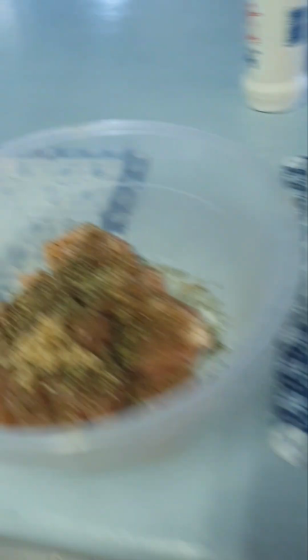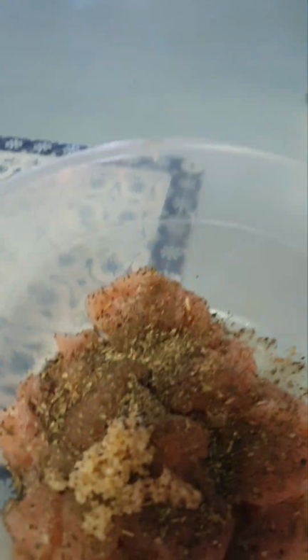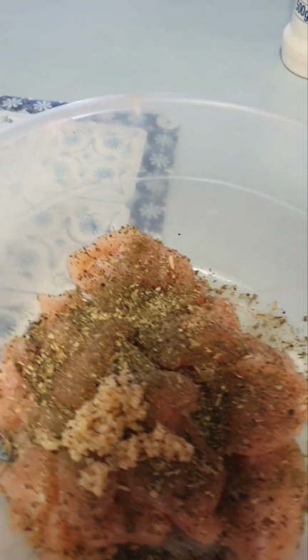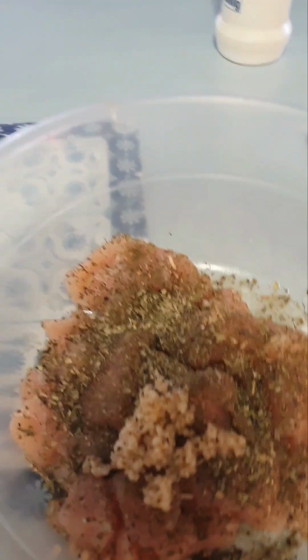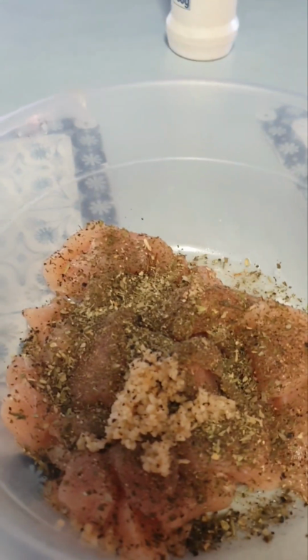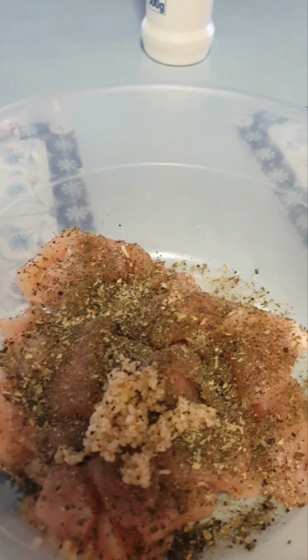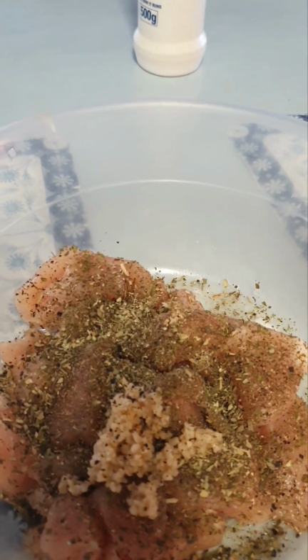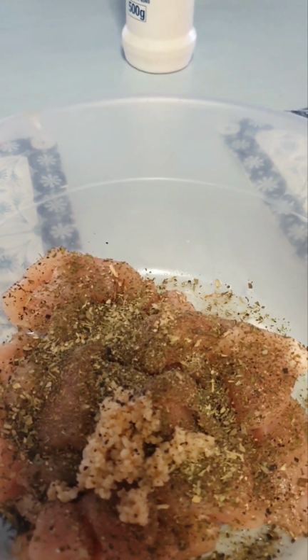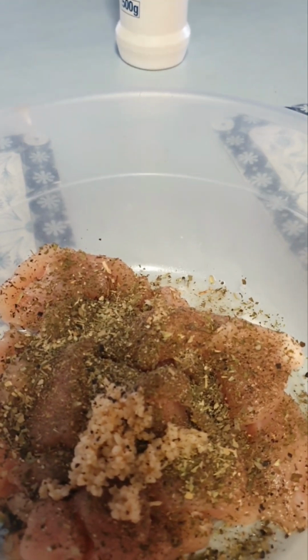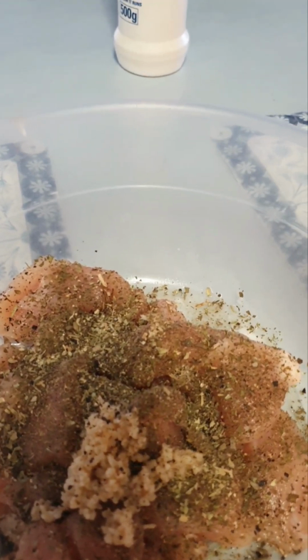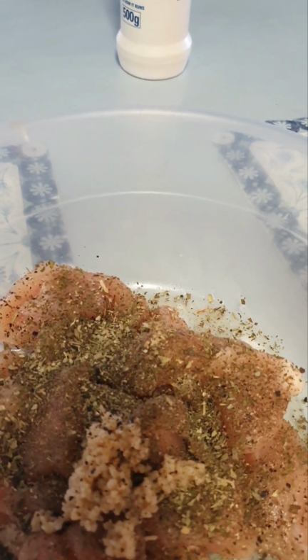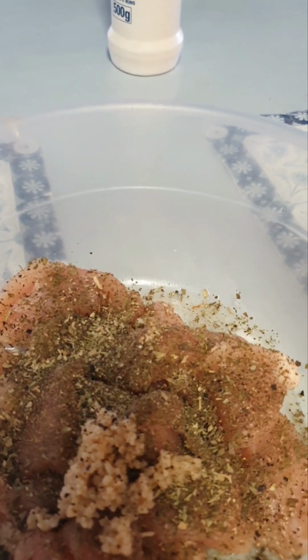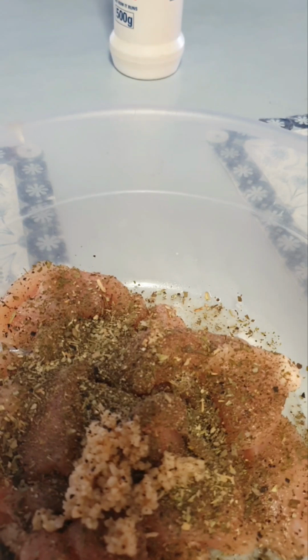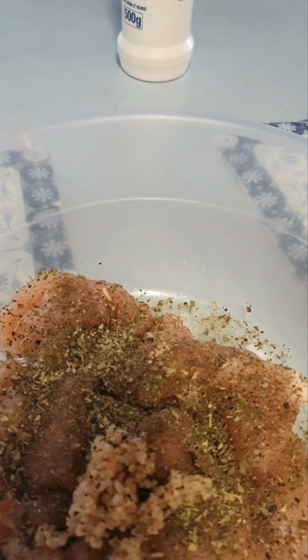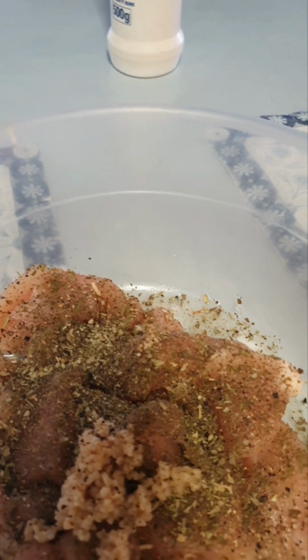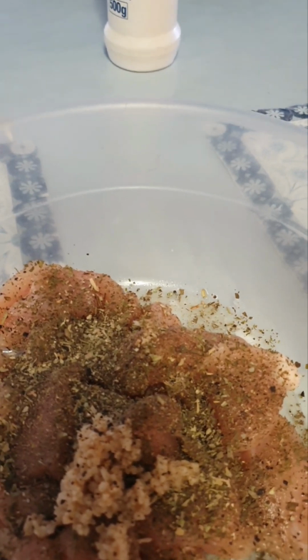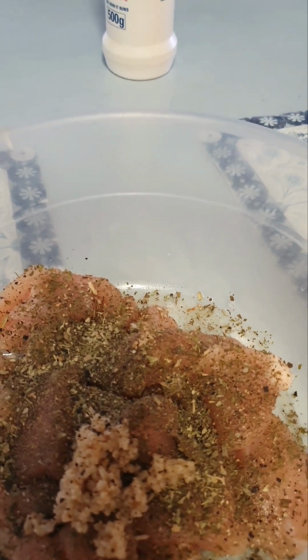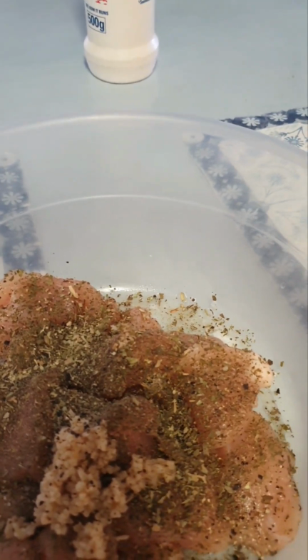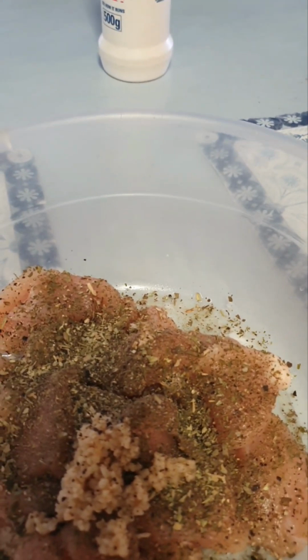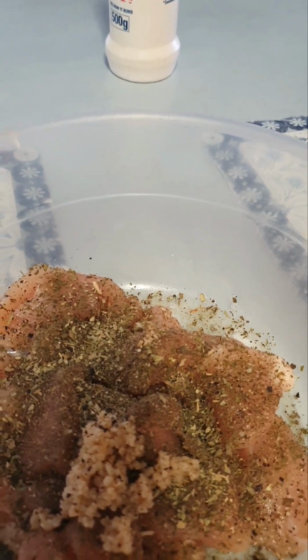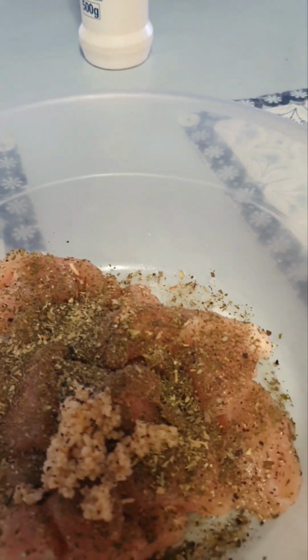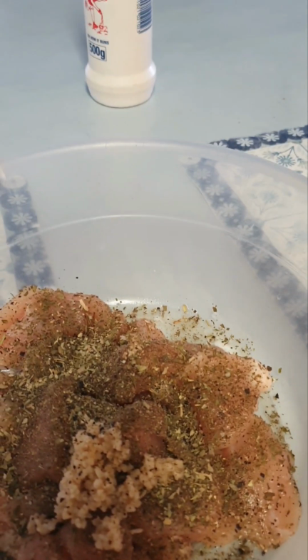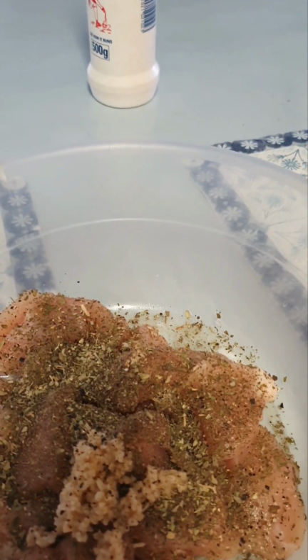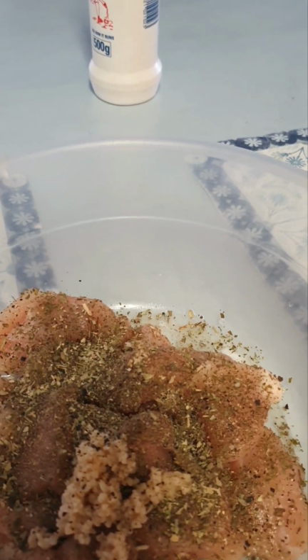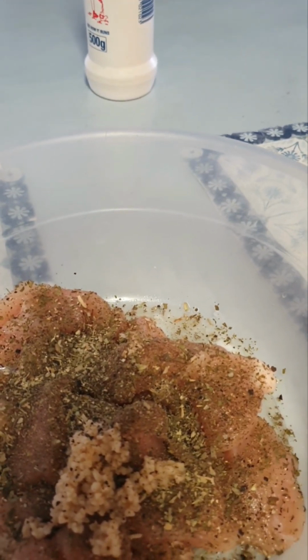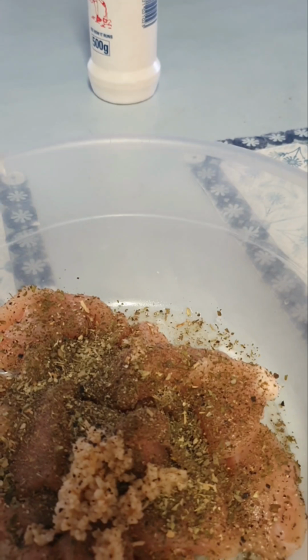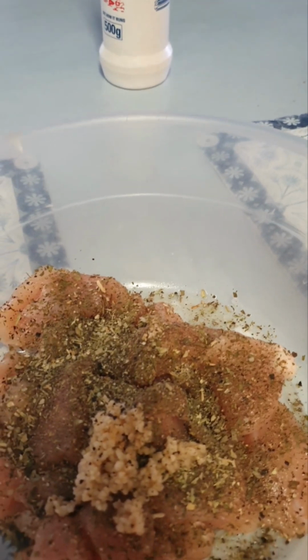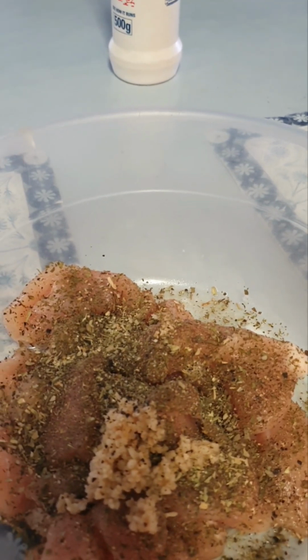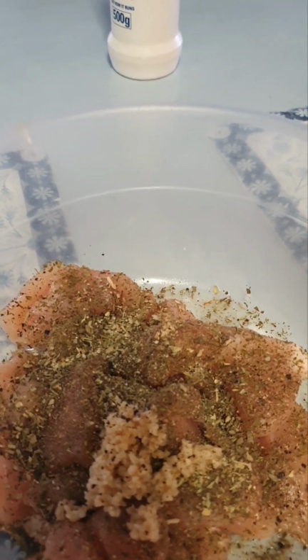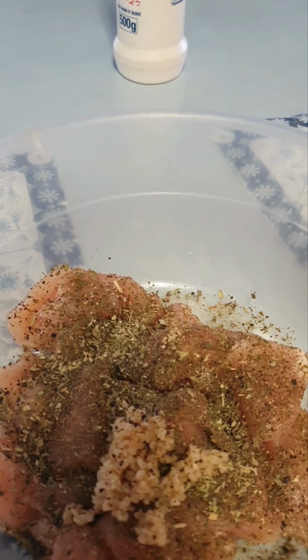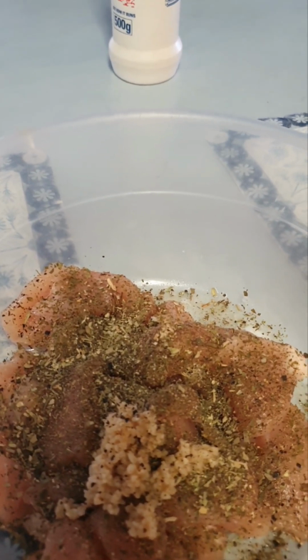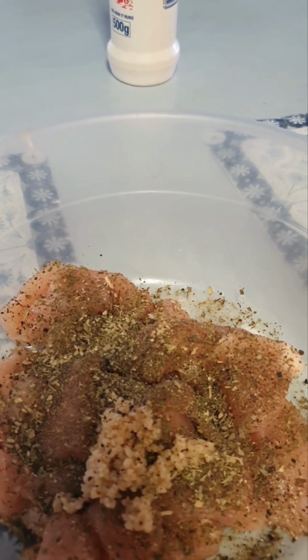Remember, the chicken has the garlic, cracked black pepper, parsley — not thyme, I don't cook with thyme in a hurry — parsley, basil, oregano, ground pepper, and salt.